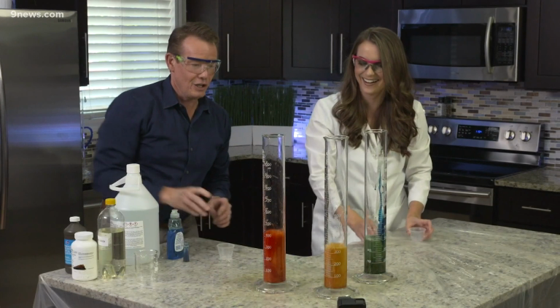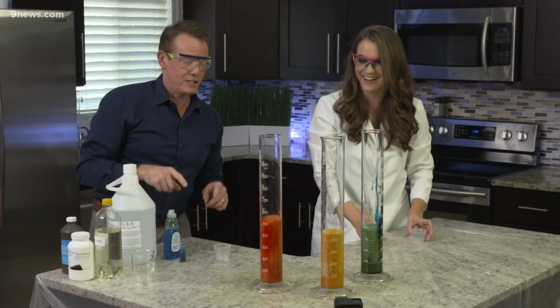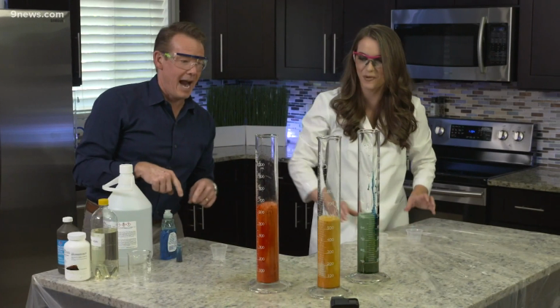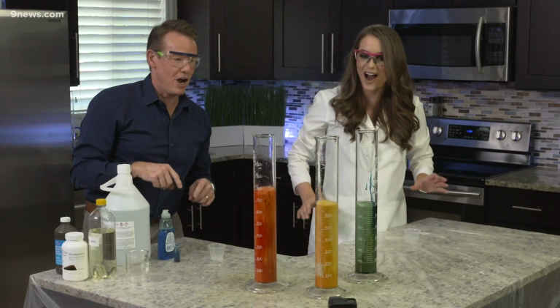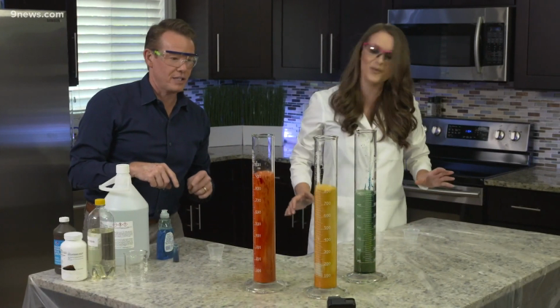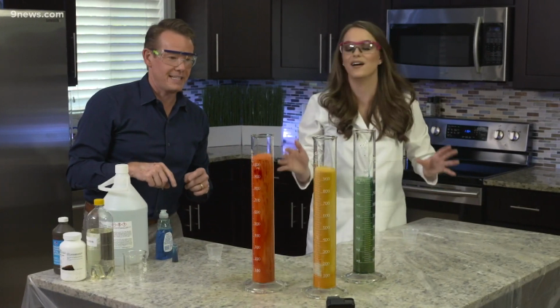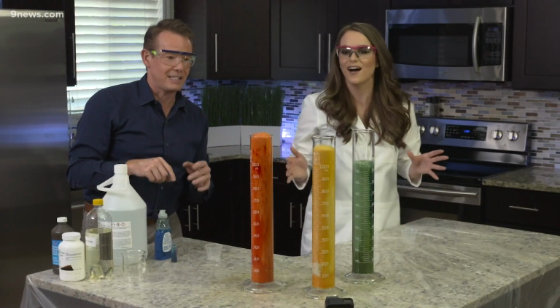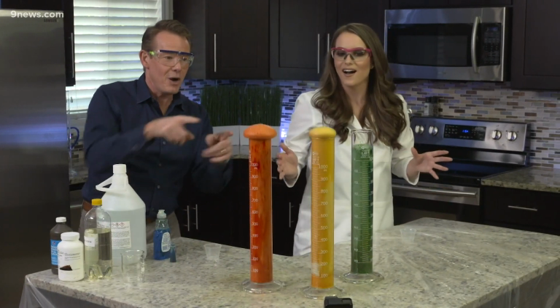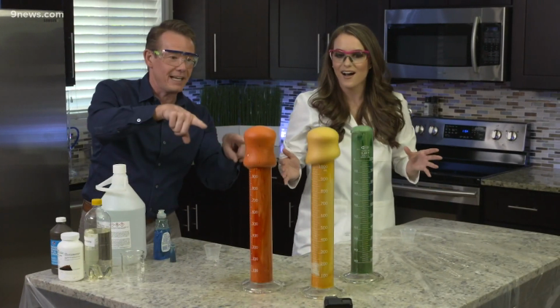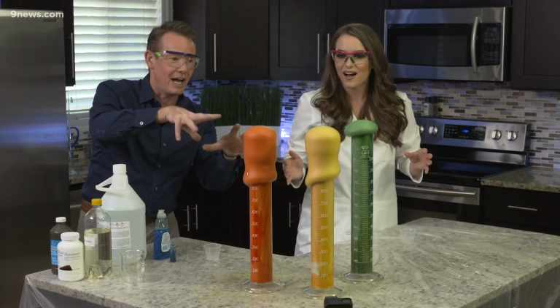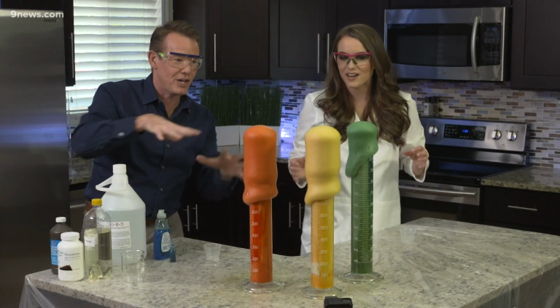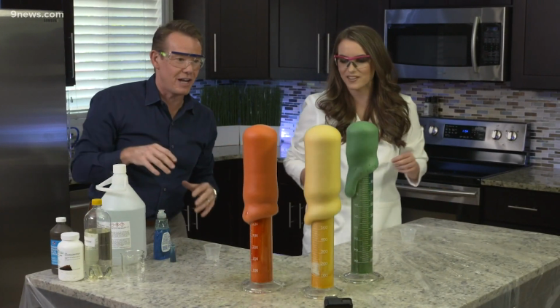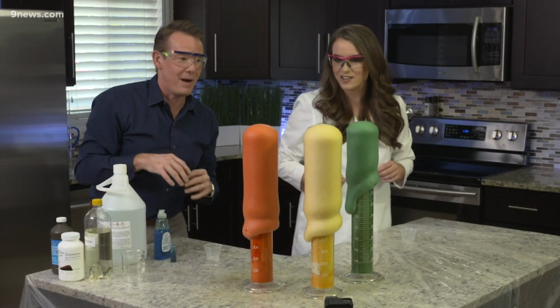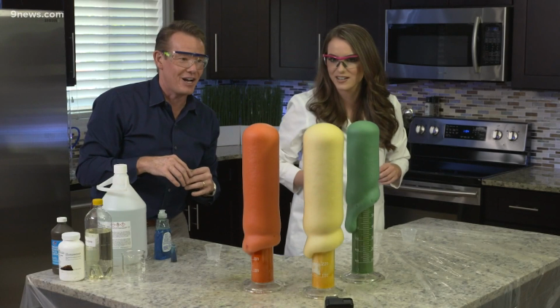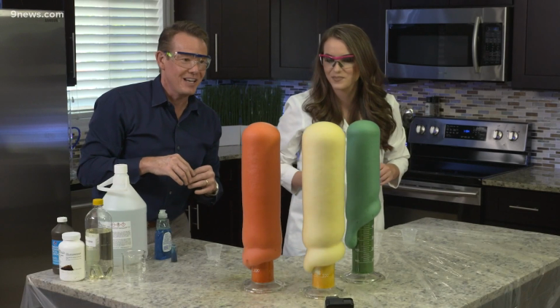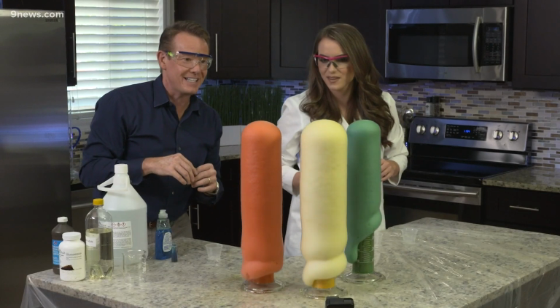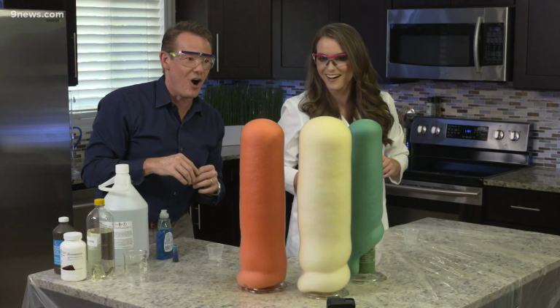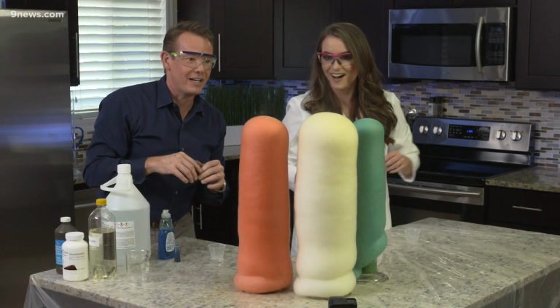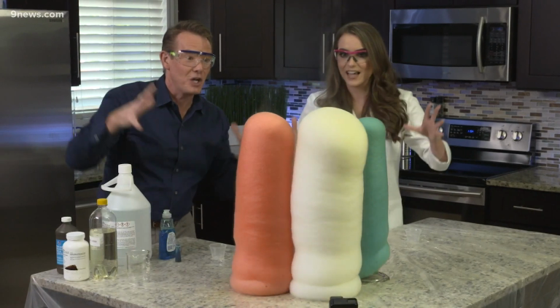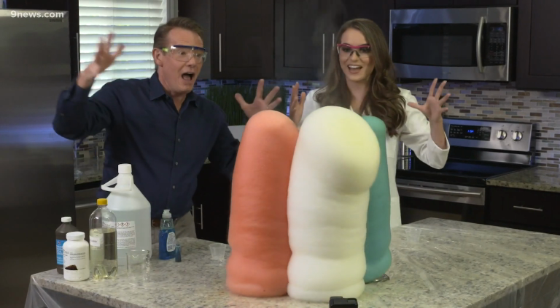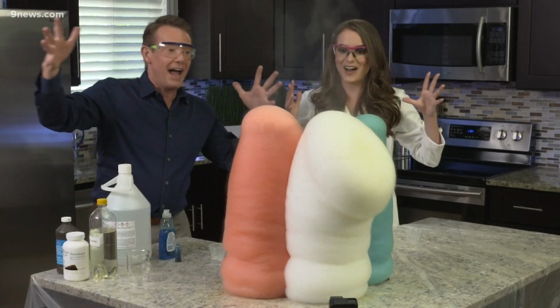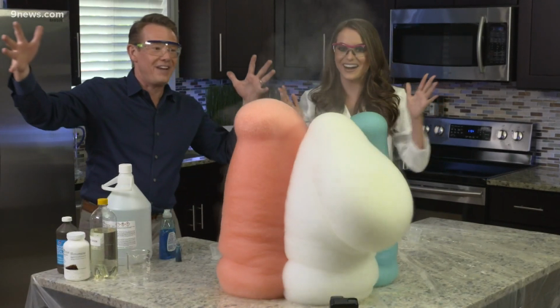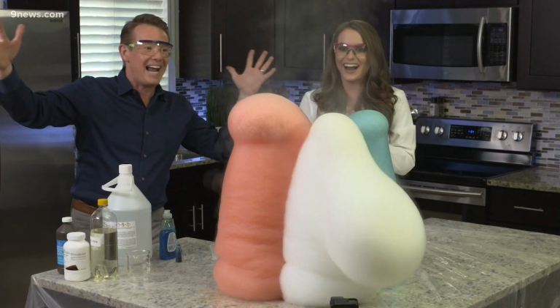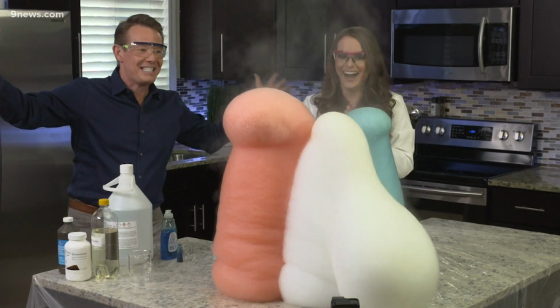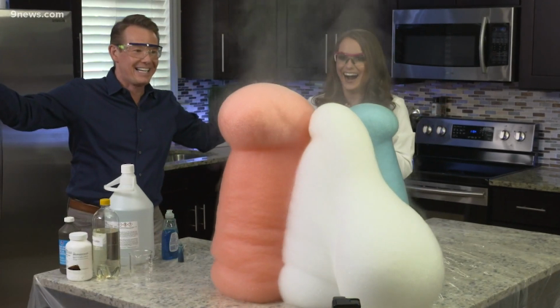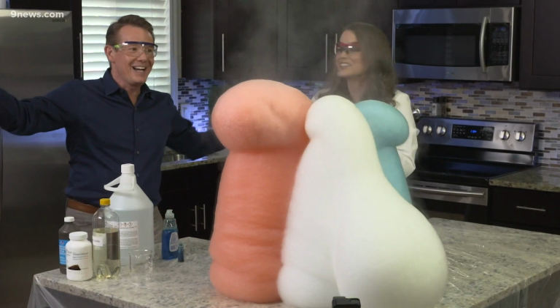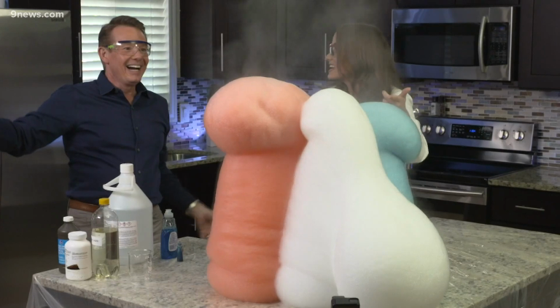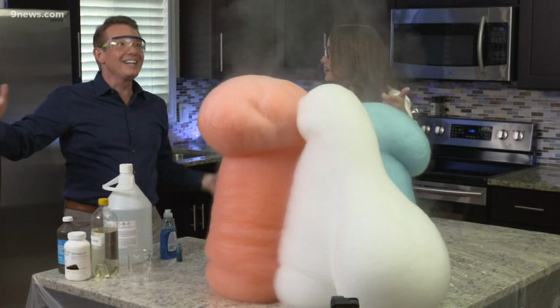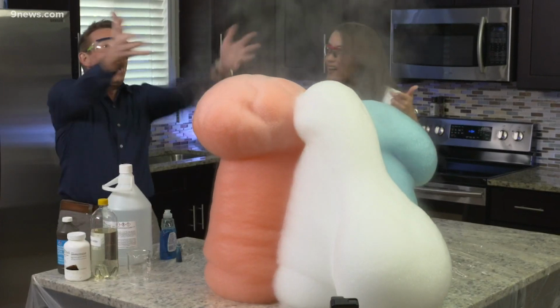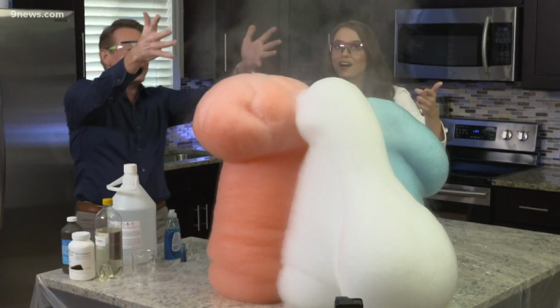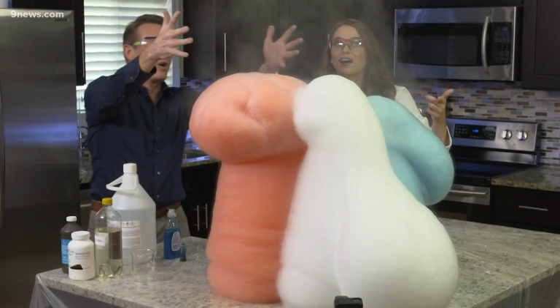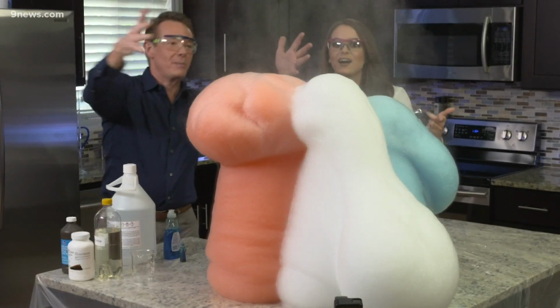Looks good, look at this — the reaction! It's fantastic, we even get a little color changes. Oh my gosh, look at this, here it goes! Here they go. That's fantastic. Look at the steam — it's exothermic.